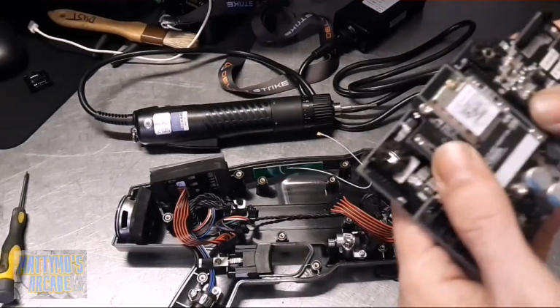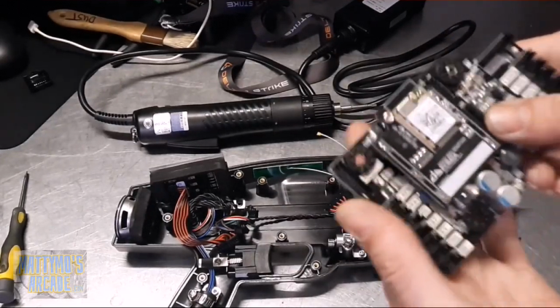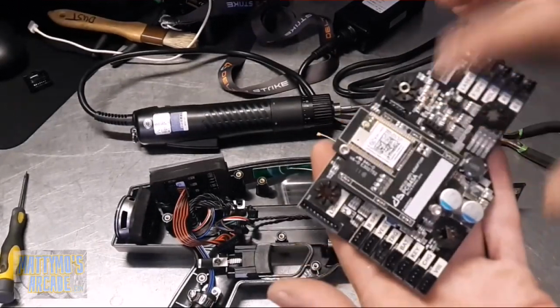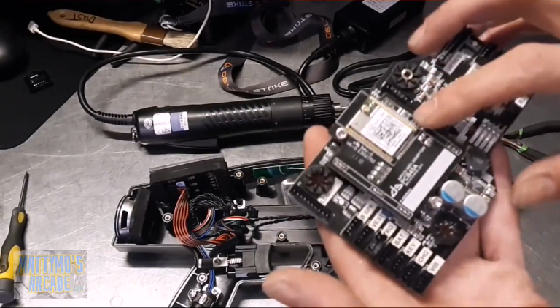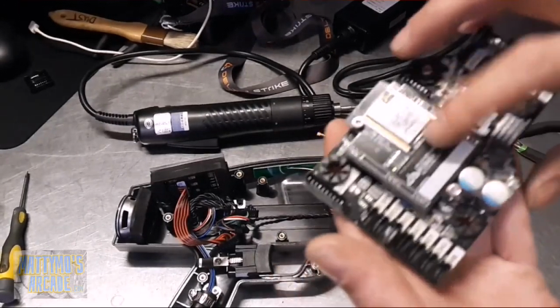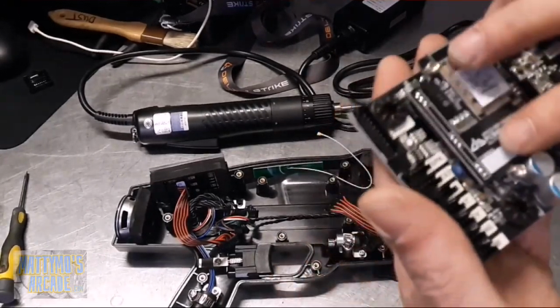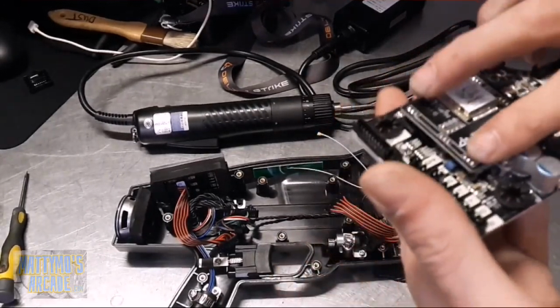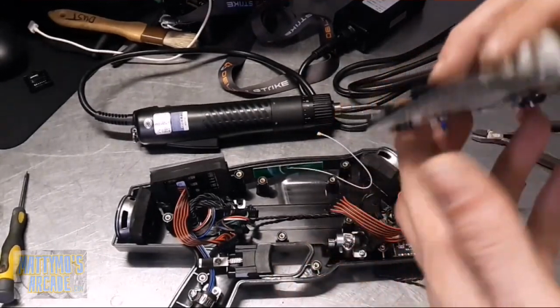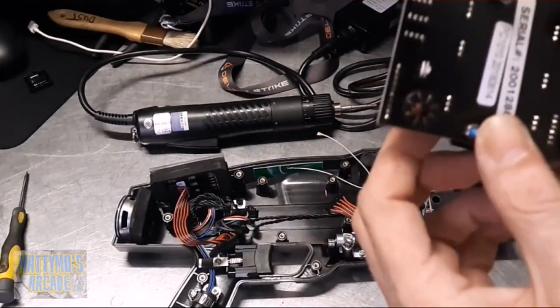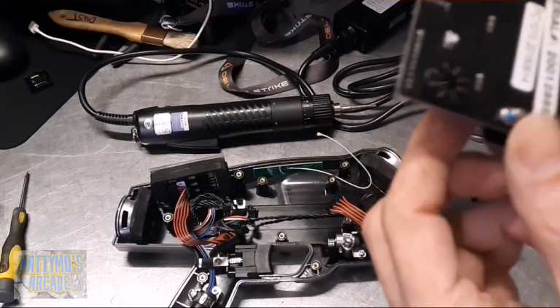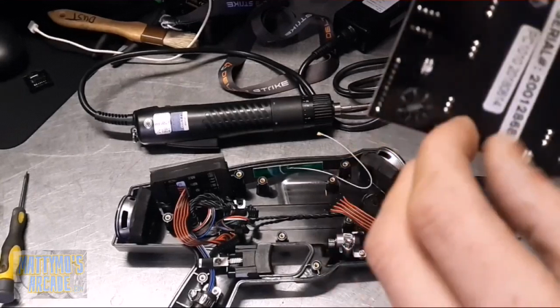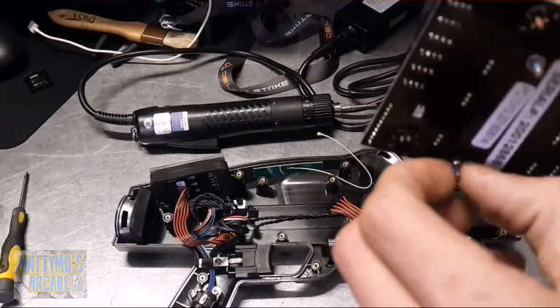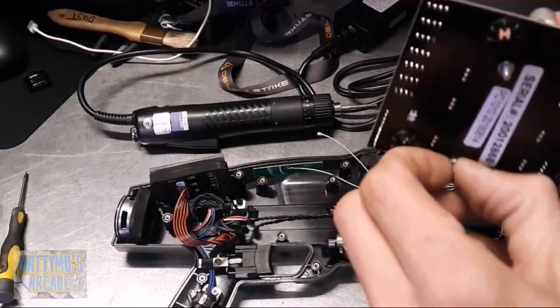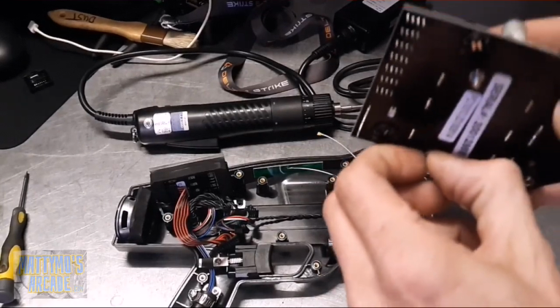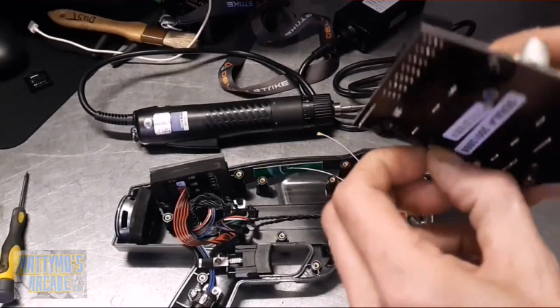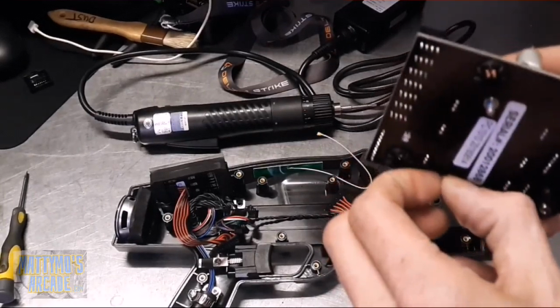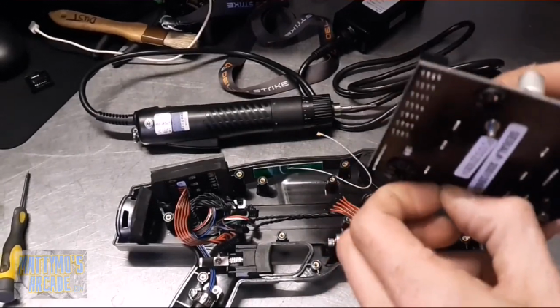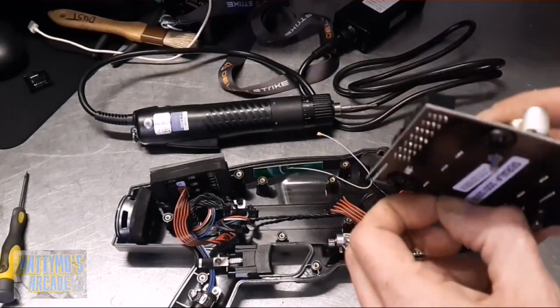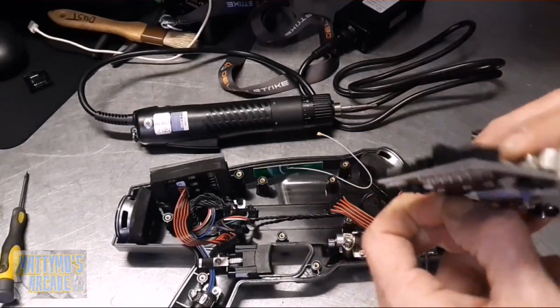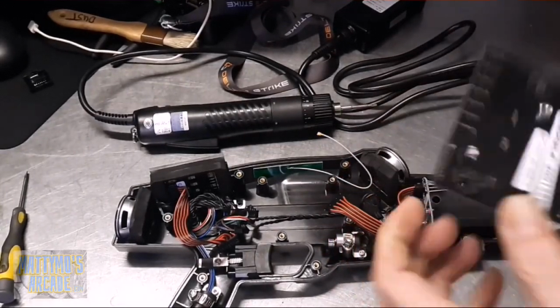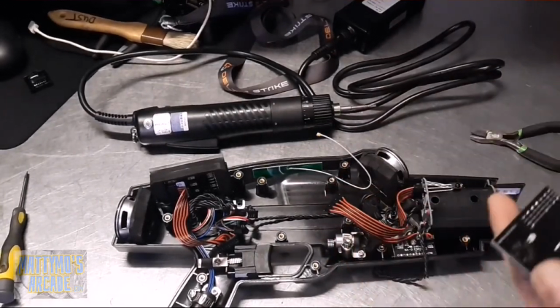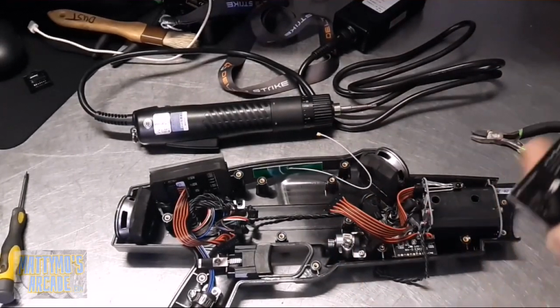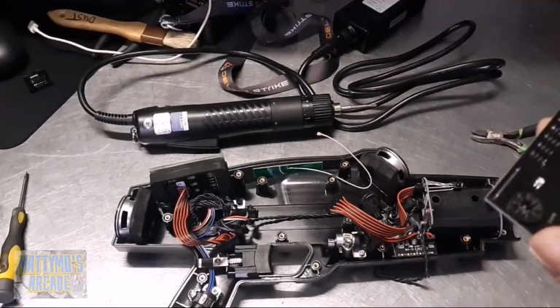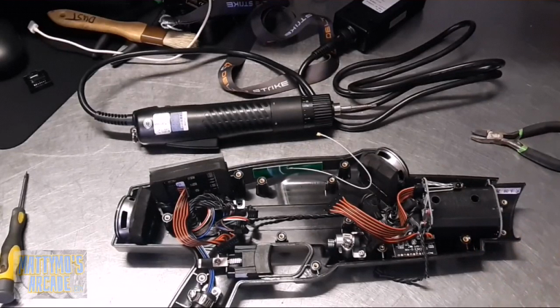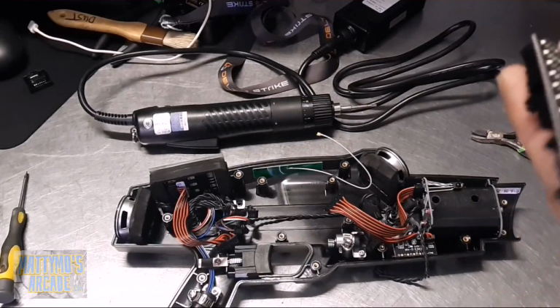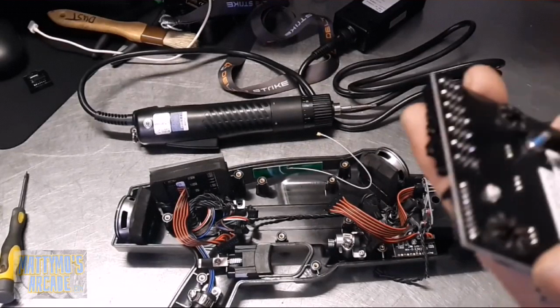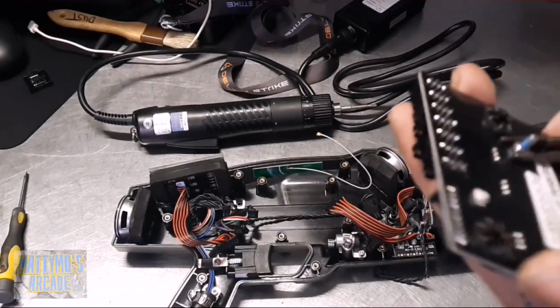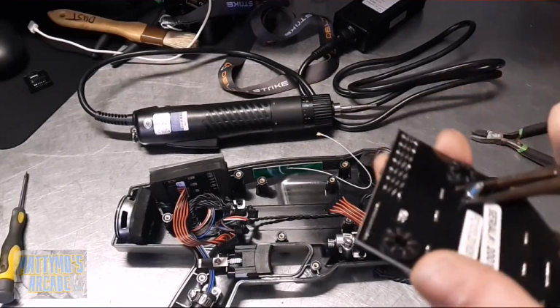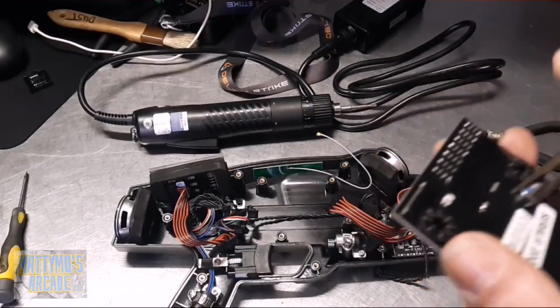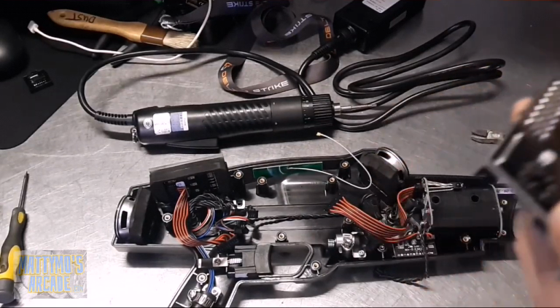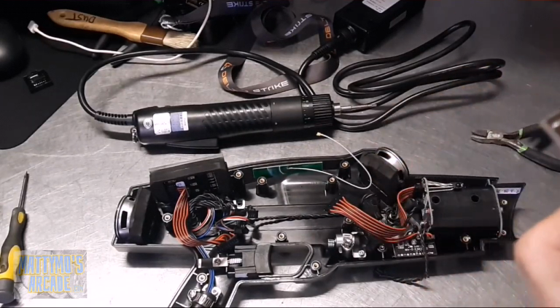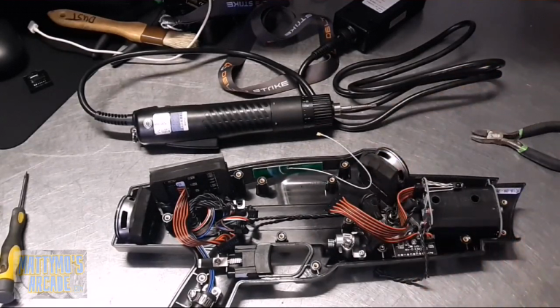Like I said, this is the wi-fi module. It's got little nuts on the back - let's see if I can get these off with my little needle nose.